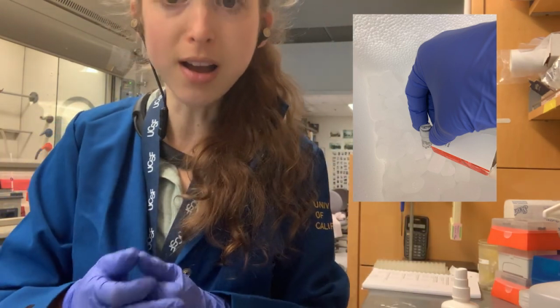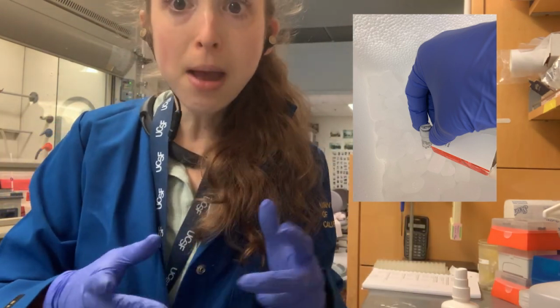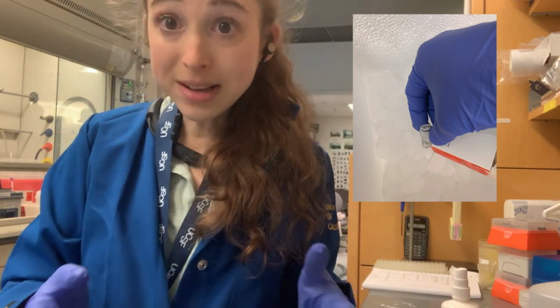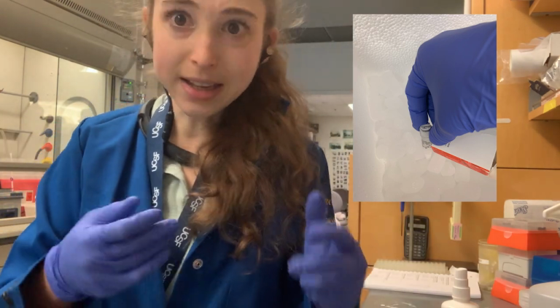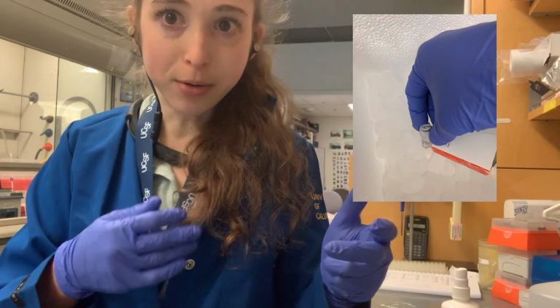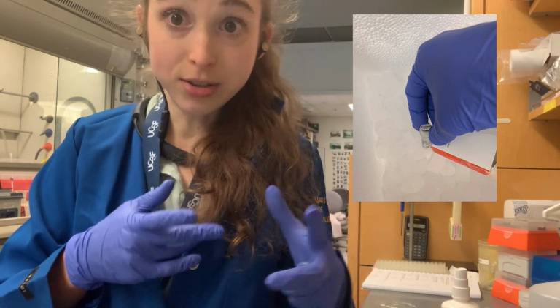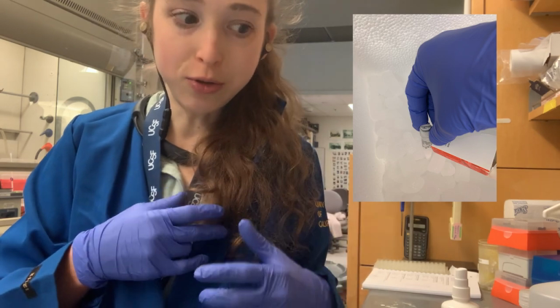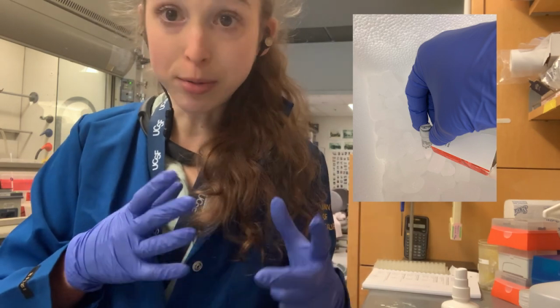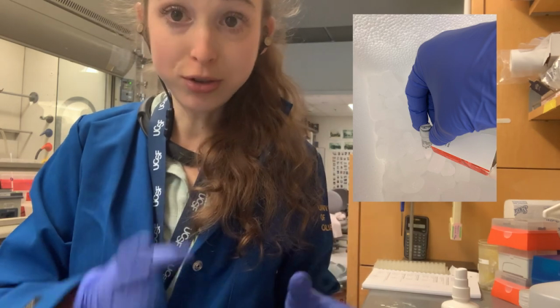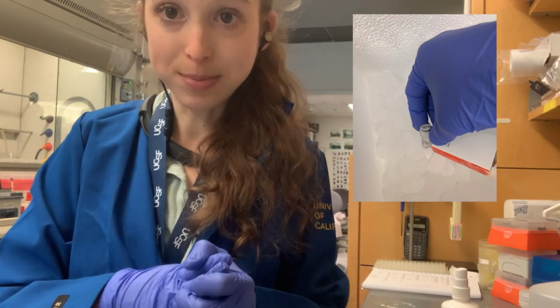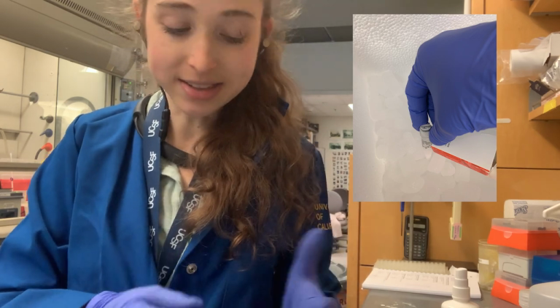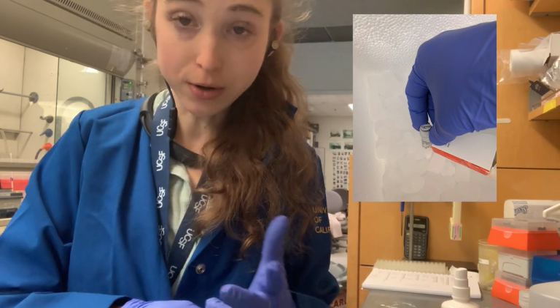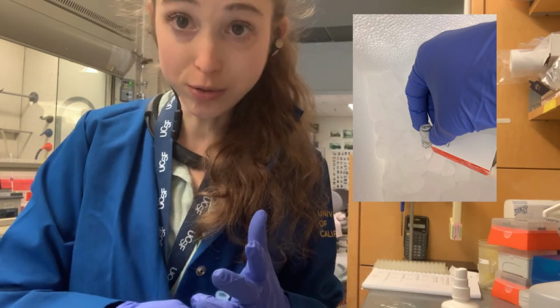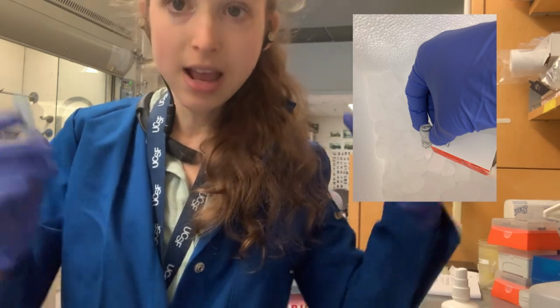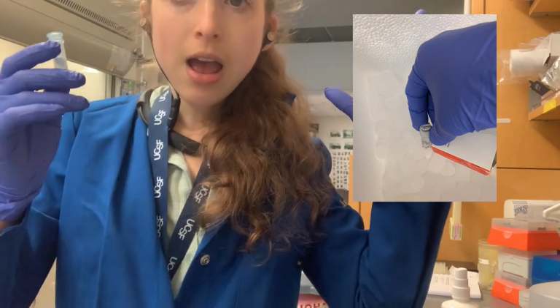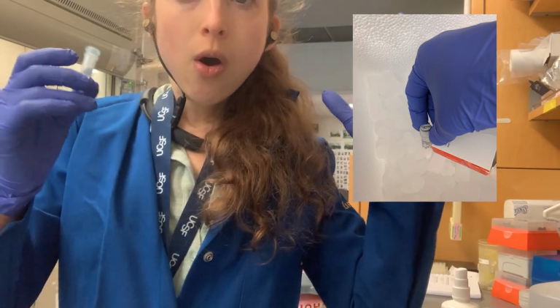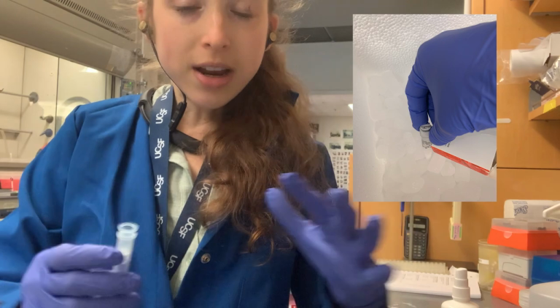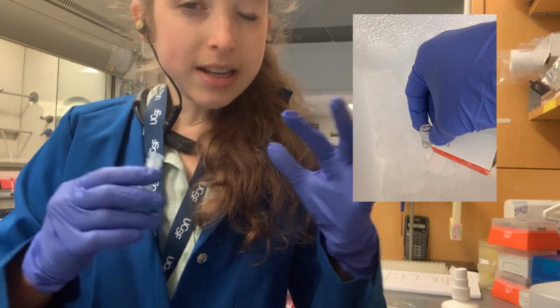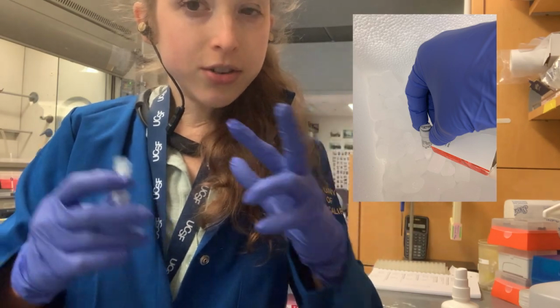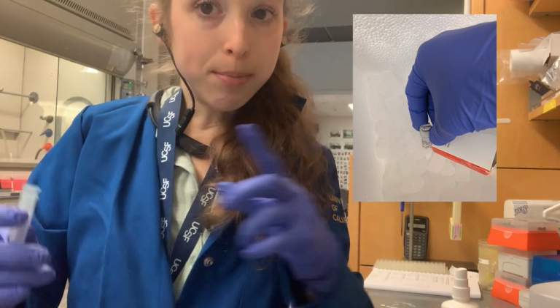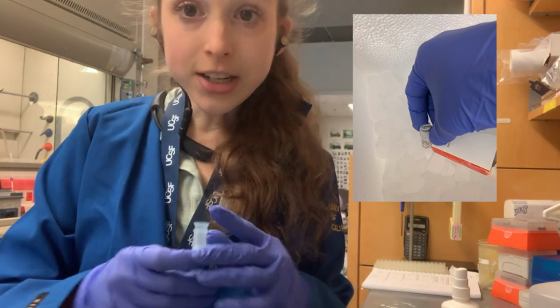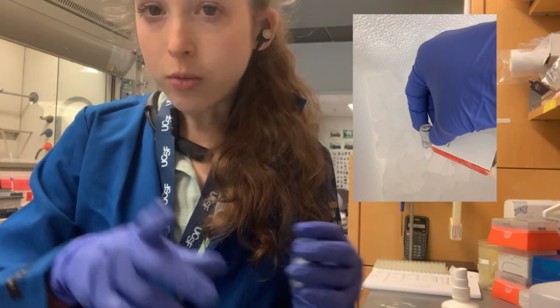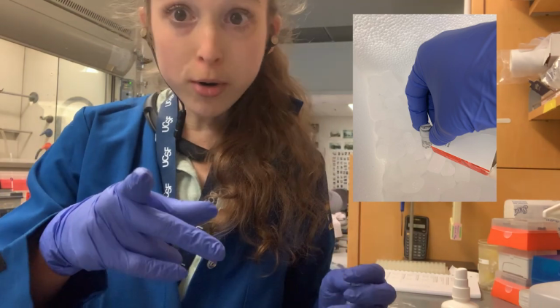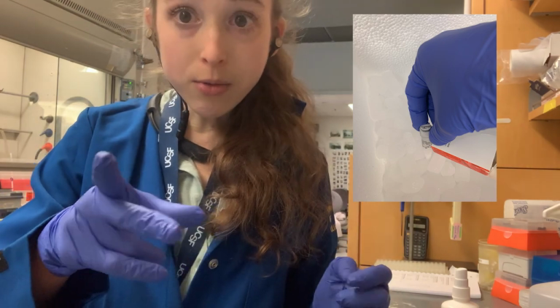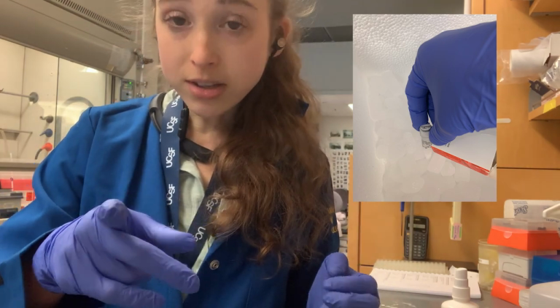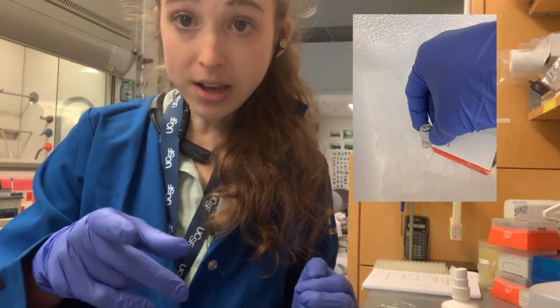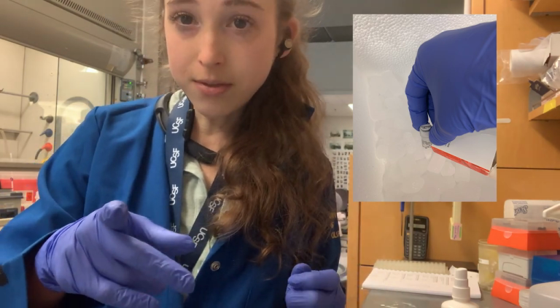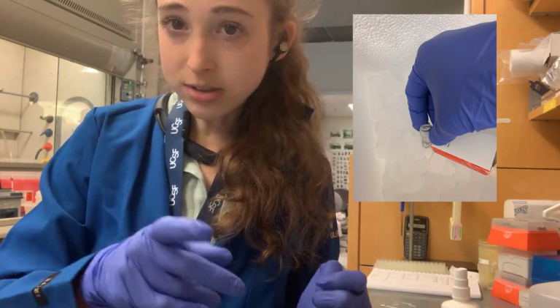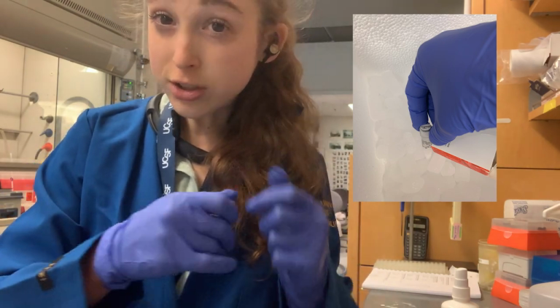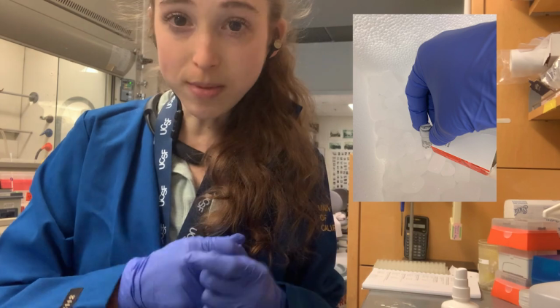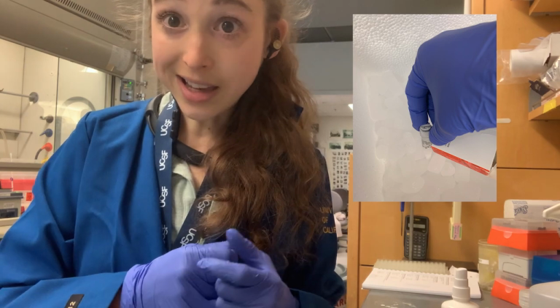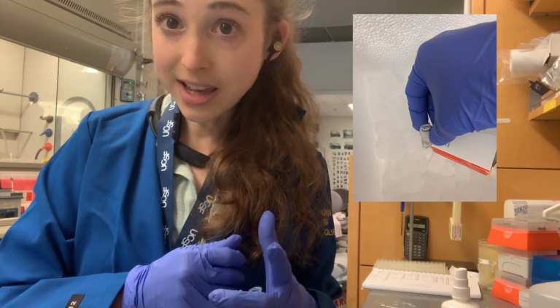Basically, it's important to label your tube tops and the sides of your tubes. There is an extra complication — one more thing while I'm on the topic of those tubes you might get in a kit.